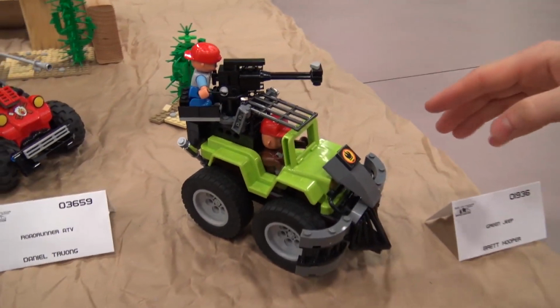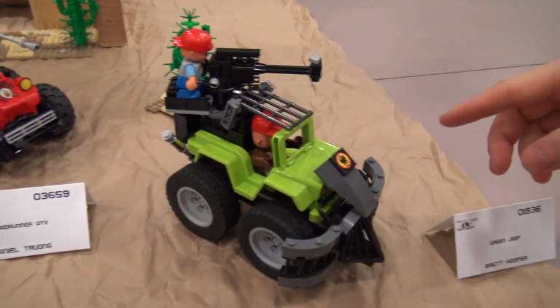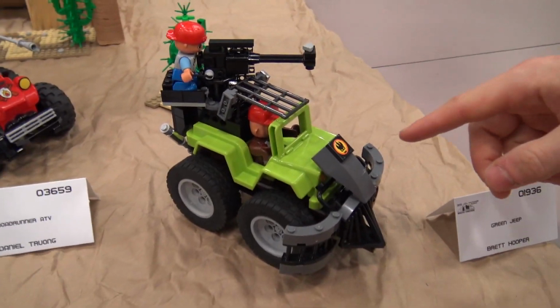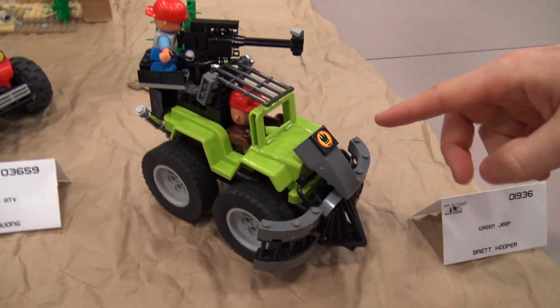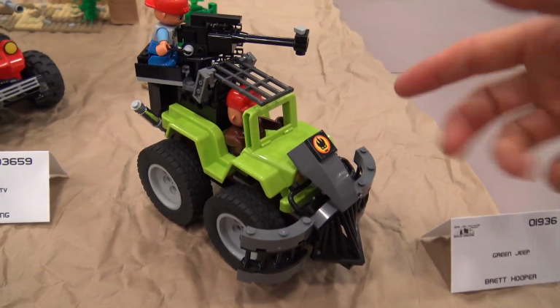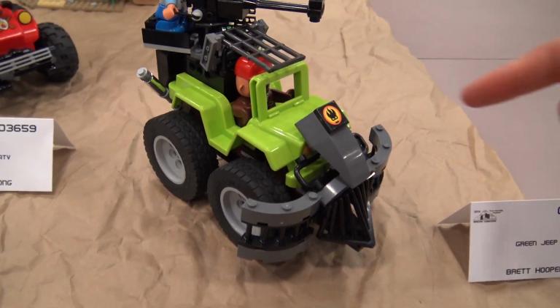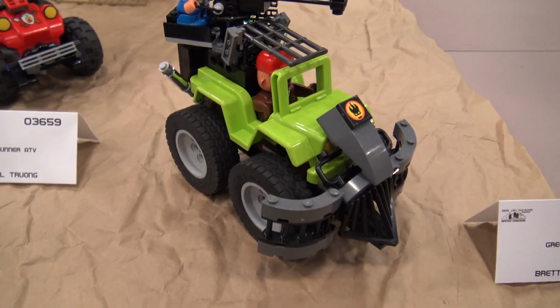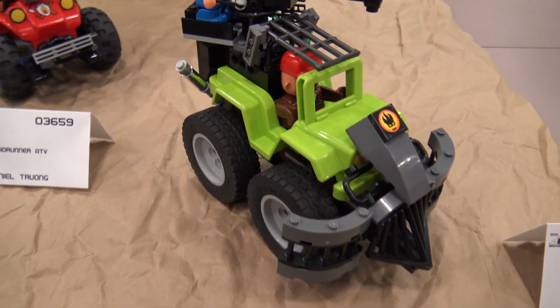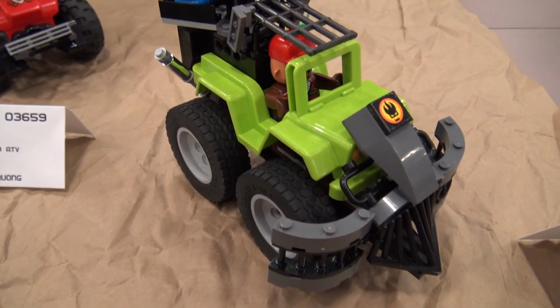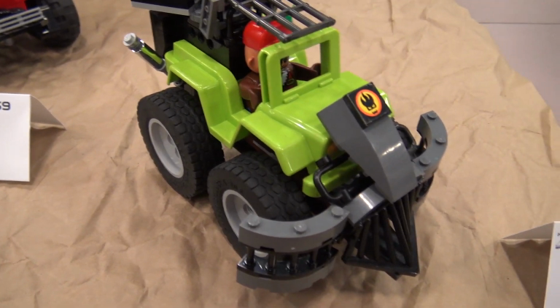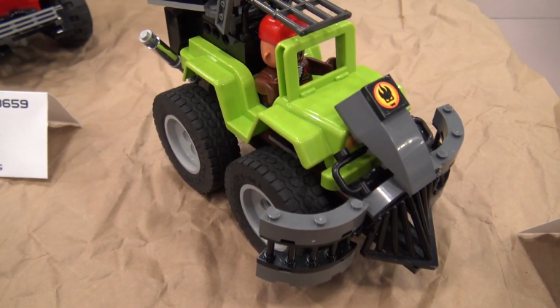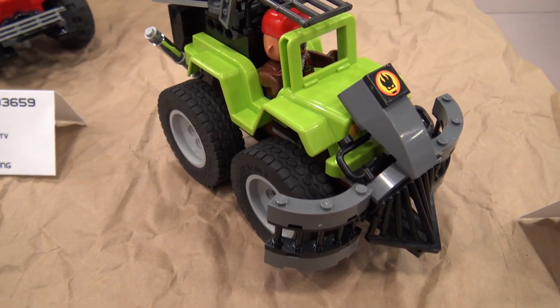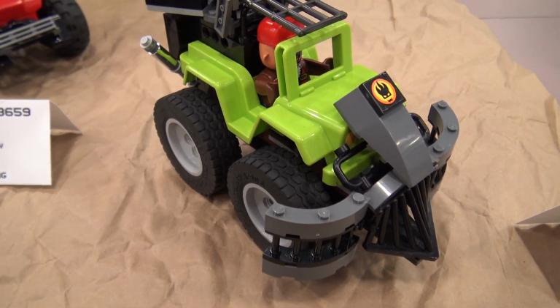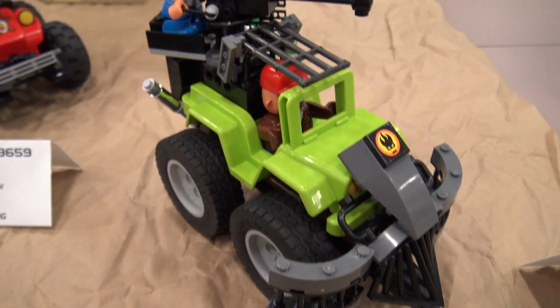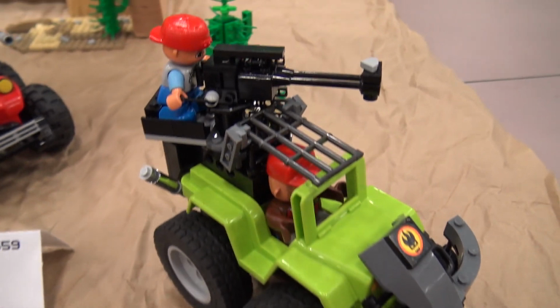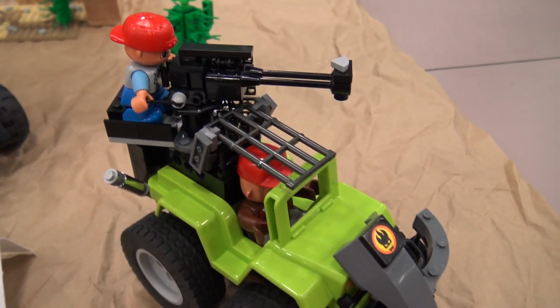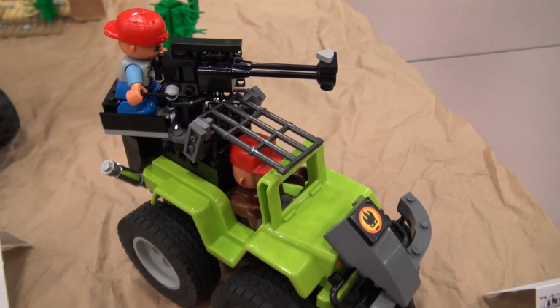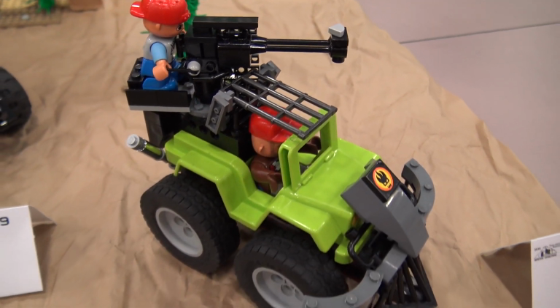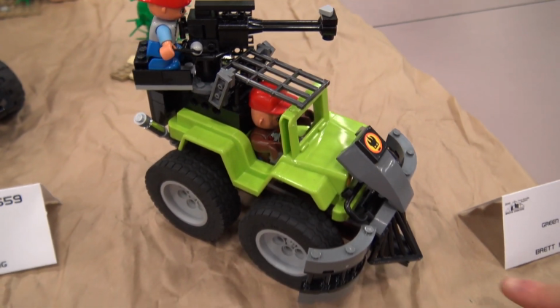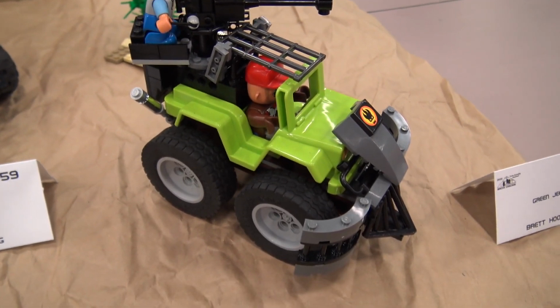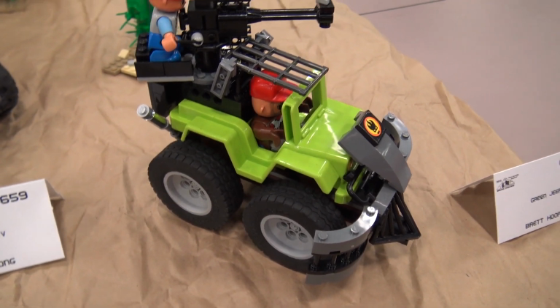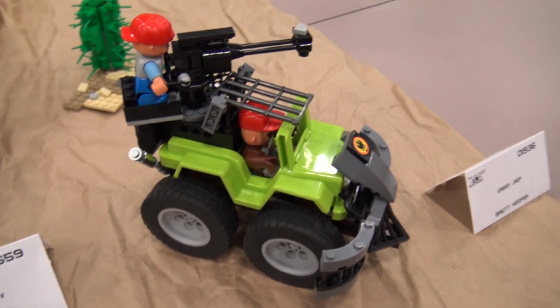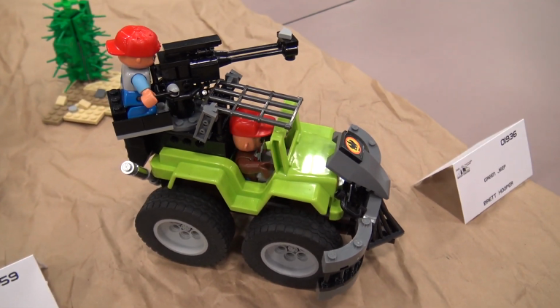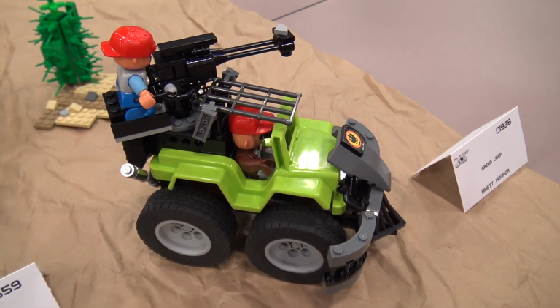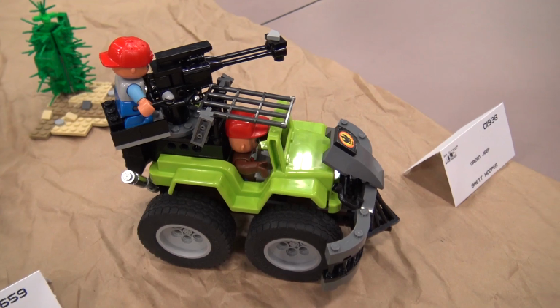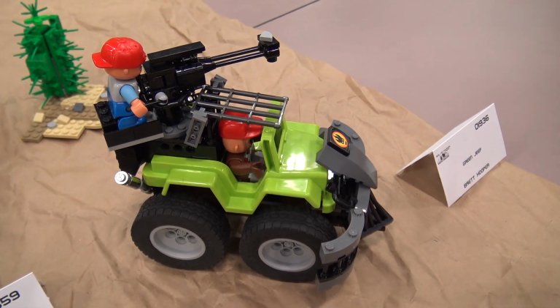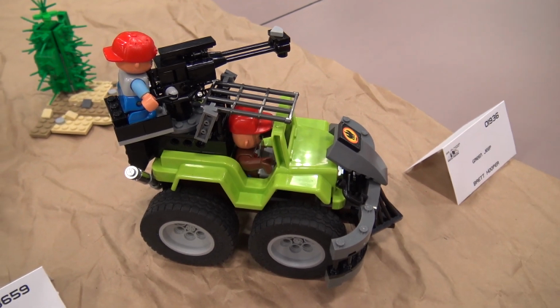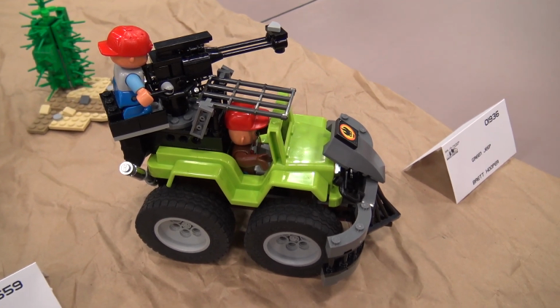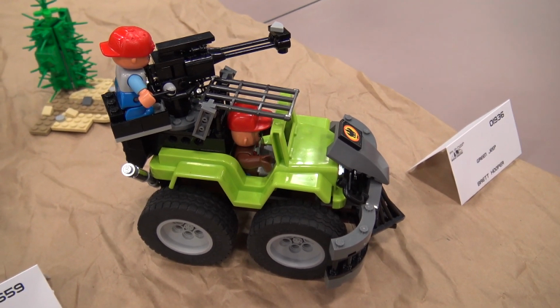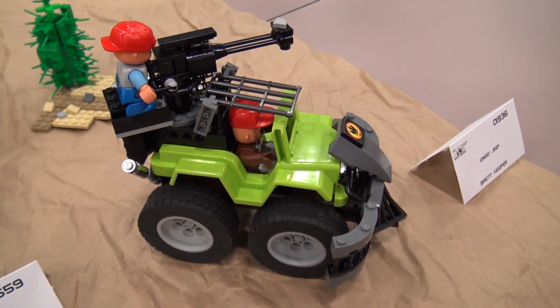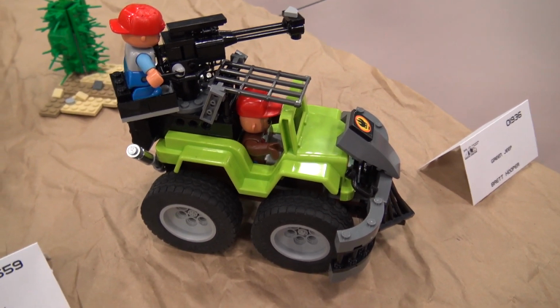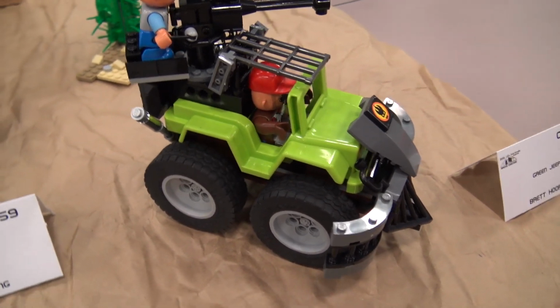I built this one based off of a green Jeep, which I ended up calling it that, and I started with this humongous train cow guard kind of a thing. I was like, that would just be great for ramming into cars, and since I had multiple guys, I need a pilot and then a gunner on top.